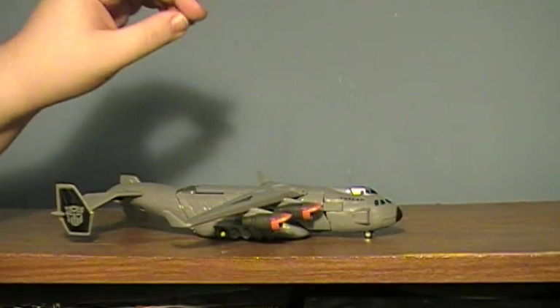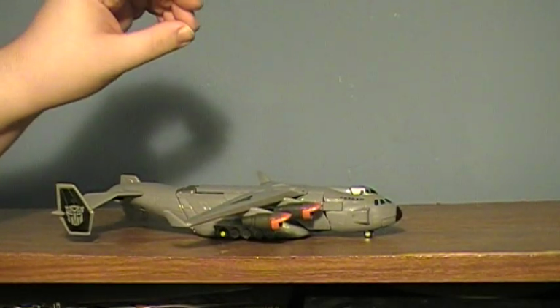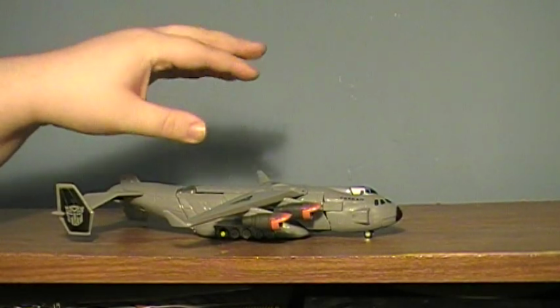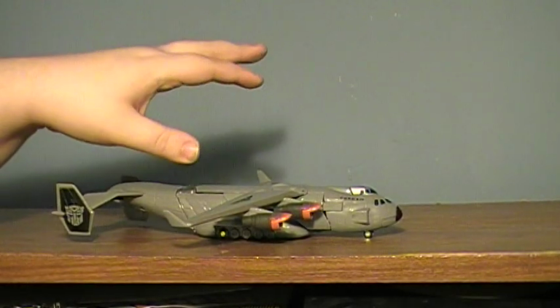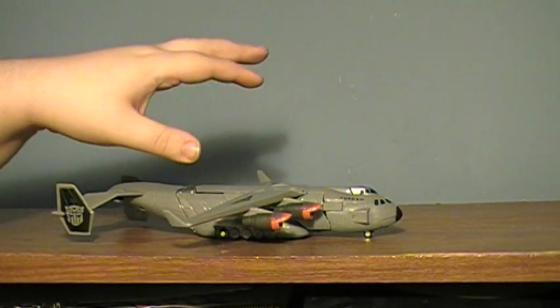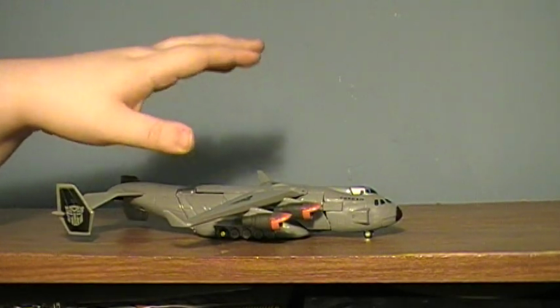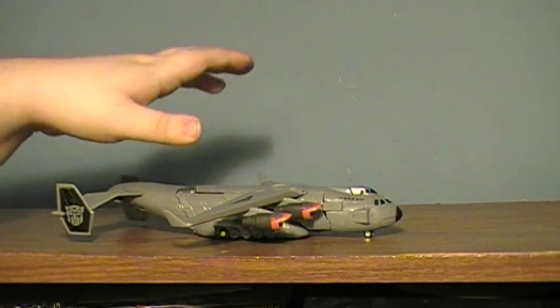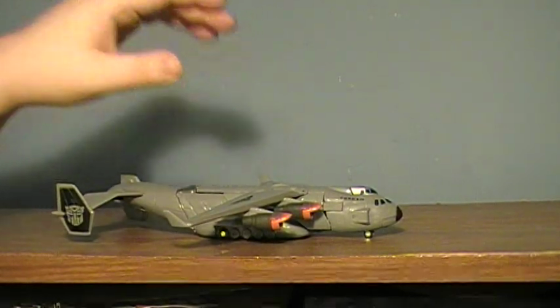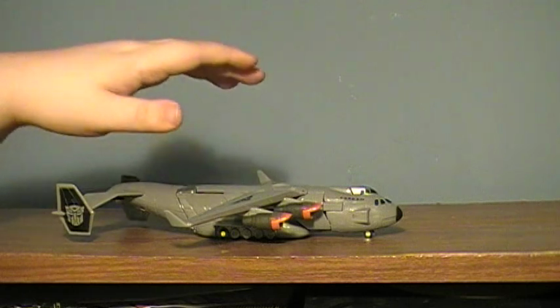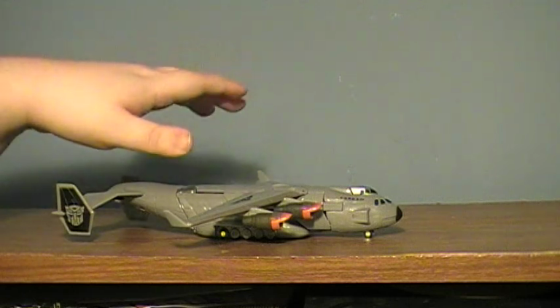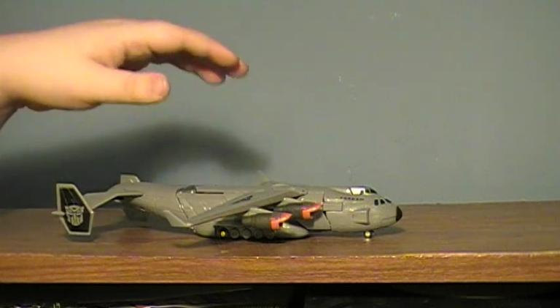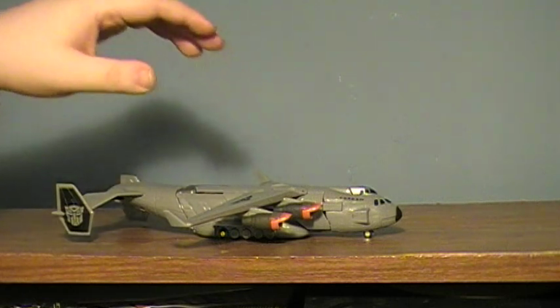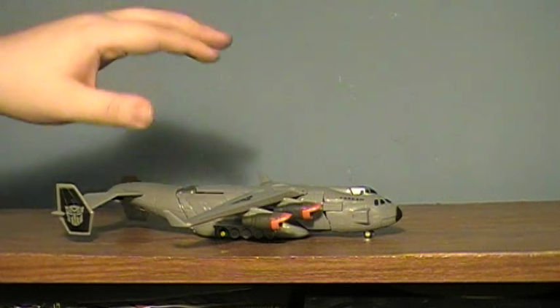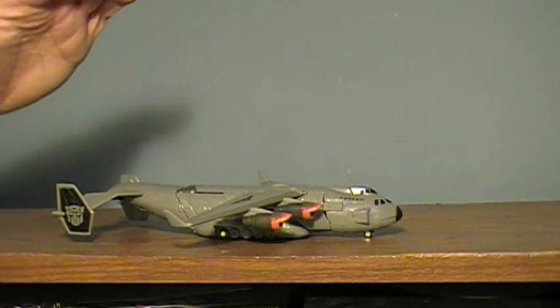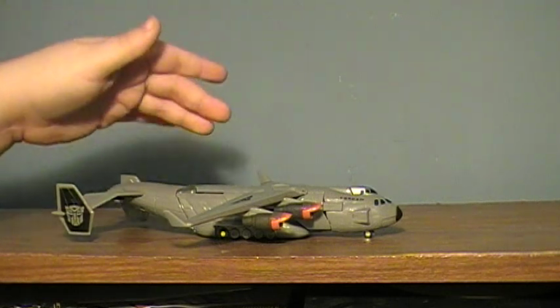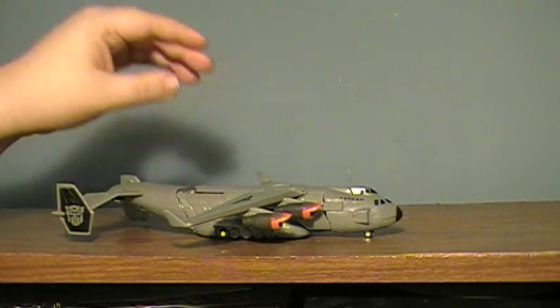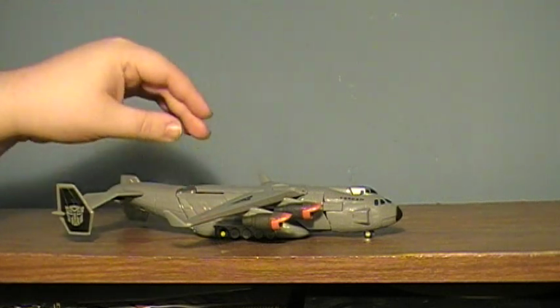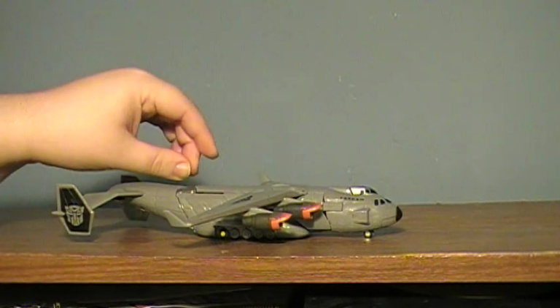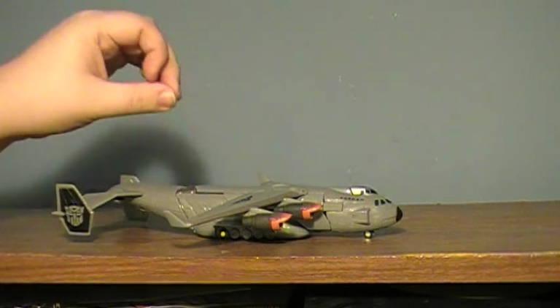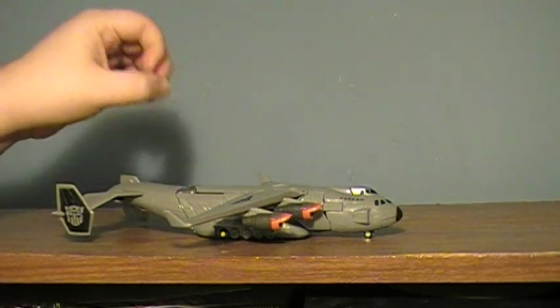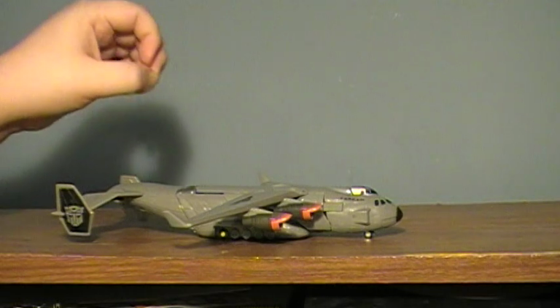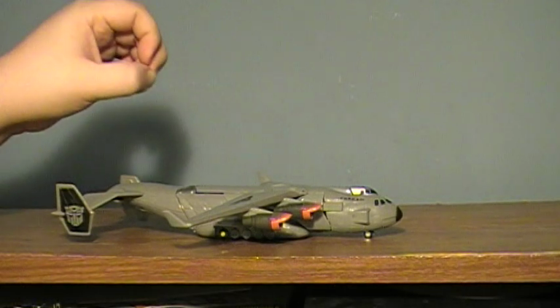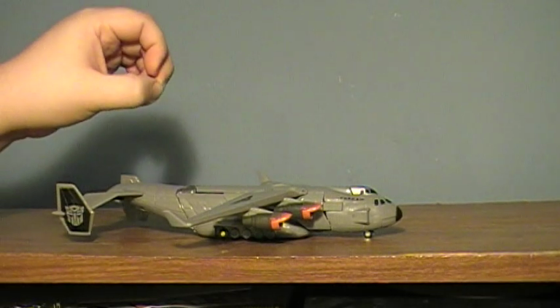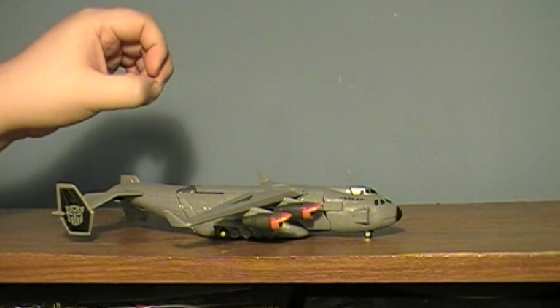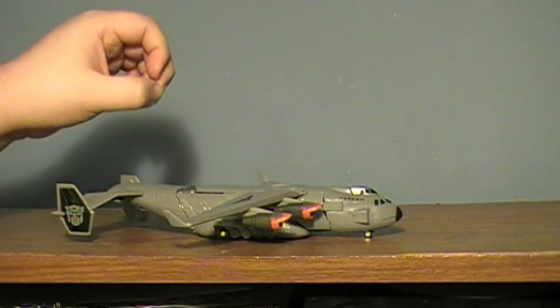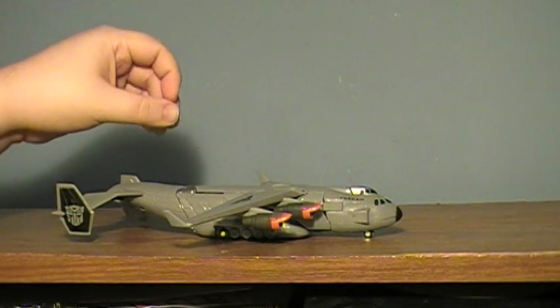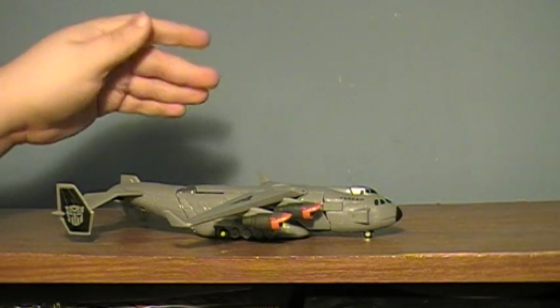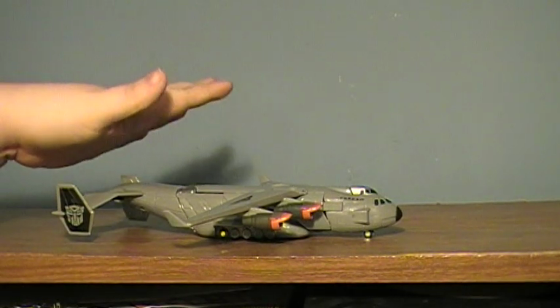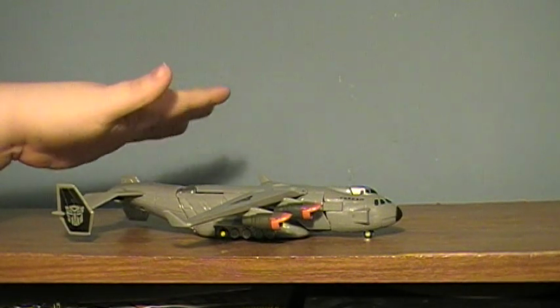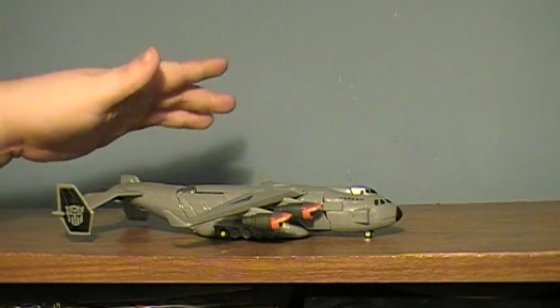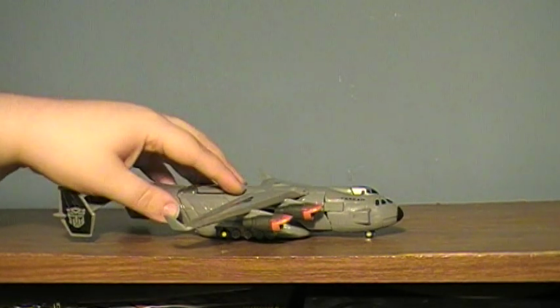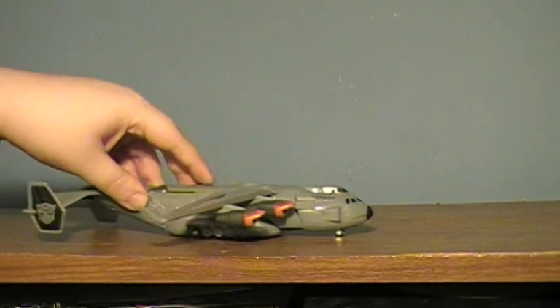I've said this before, many, many times — I would love to see a bigger version of him. He just has a lot of potential. I really do like his robot mode. It's just so small, it's not really that super.